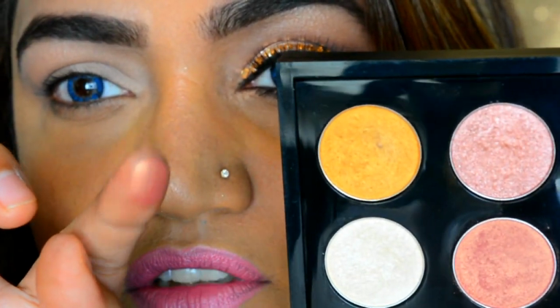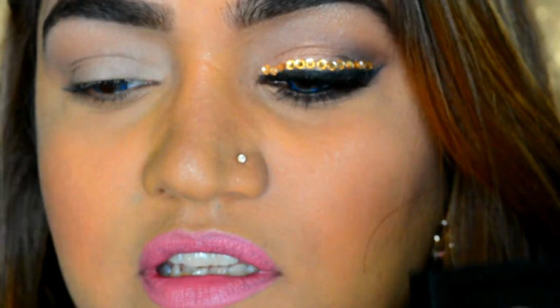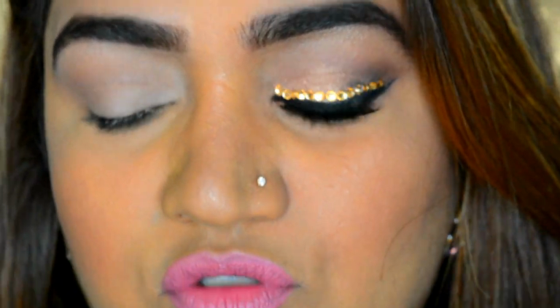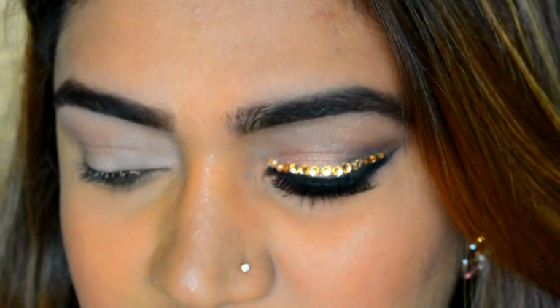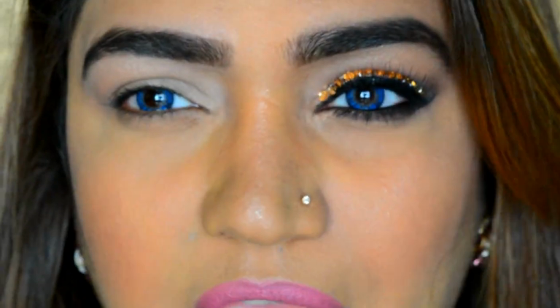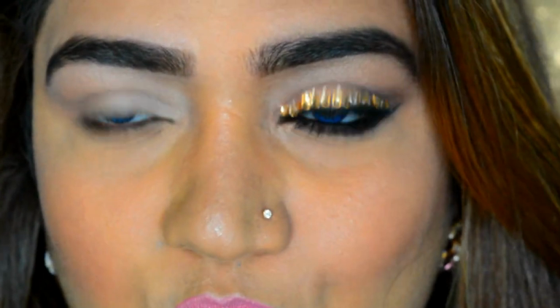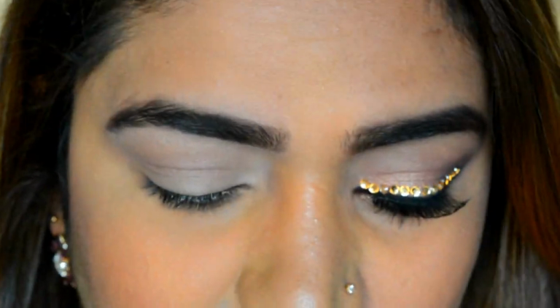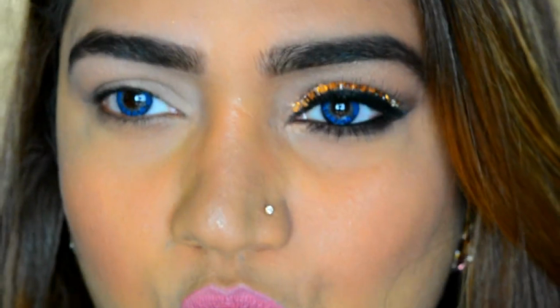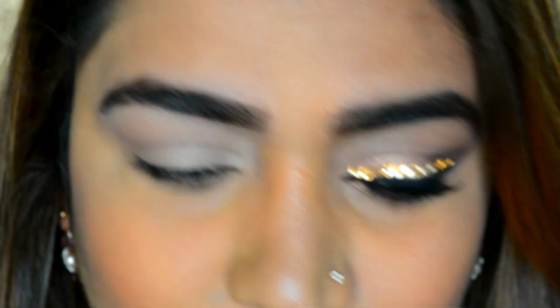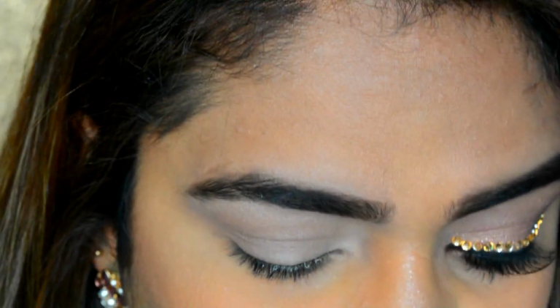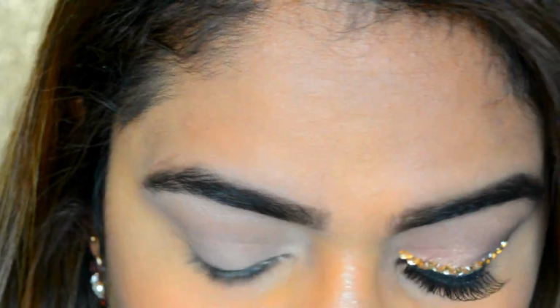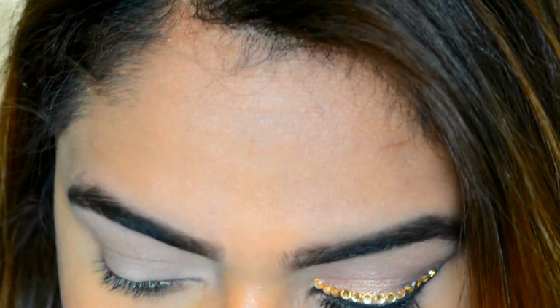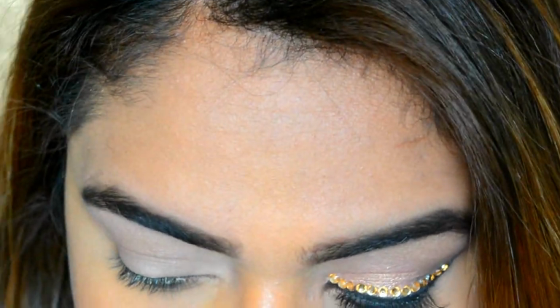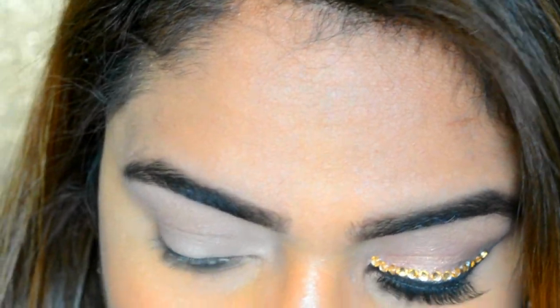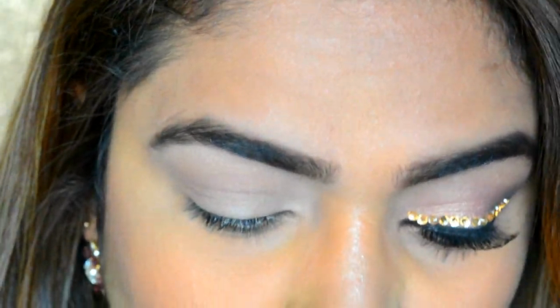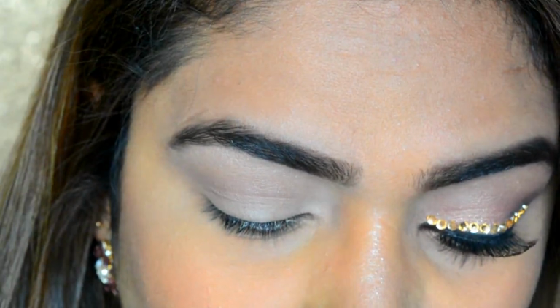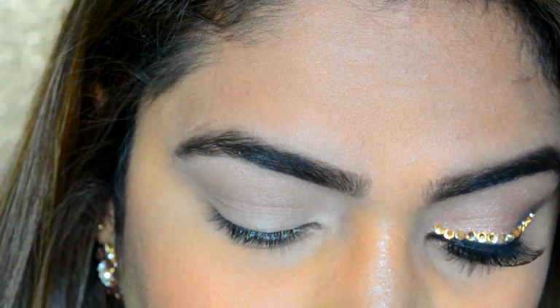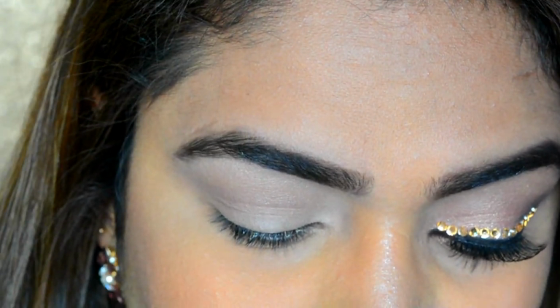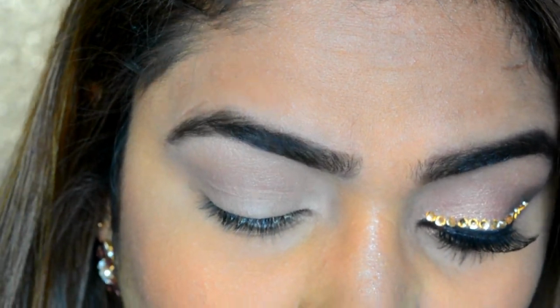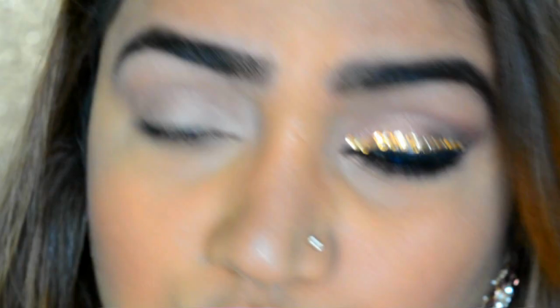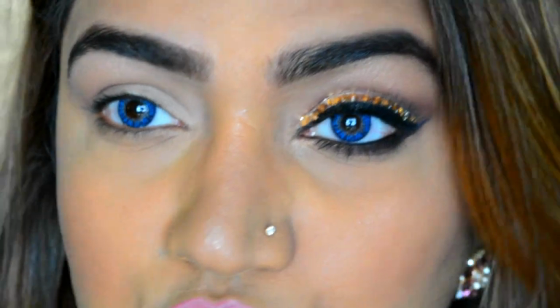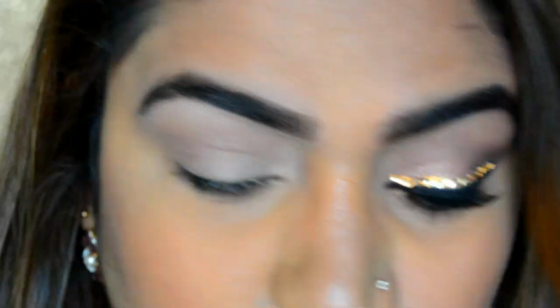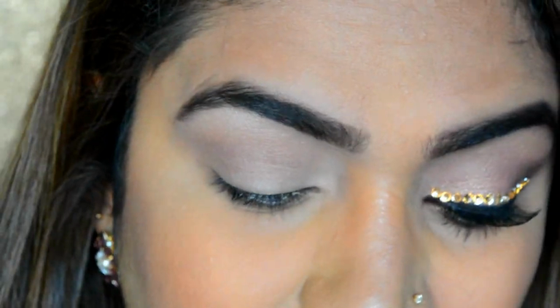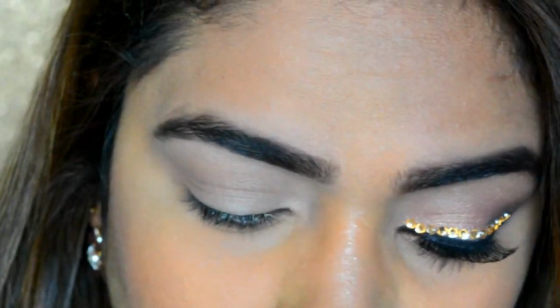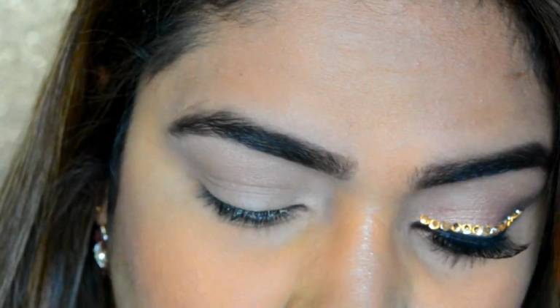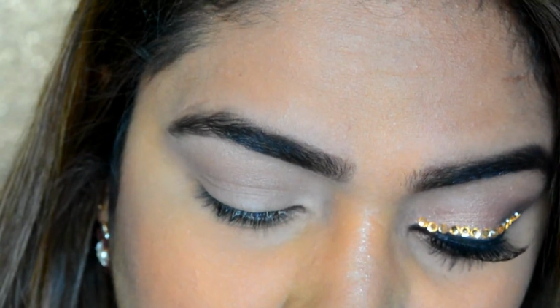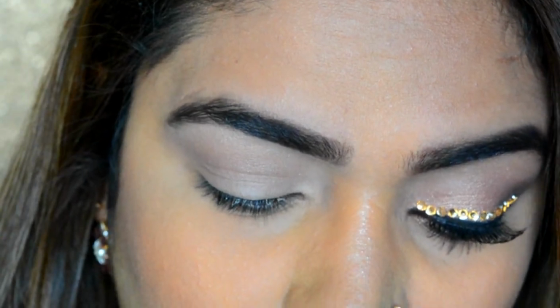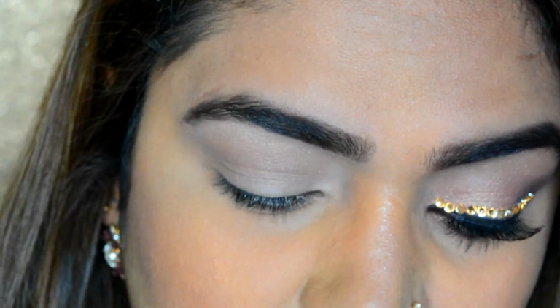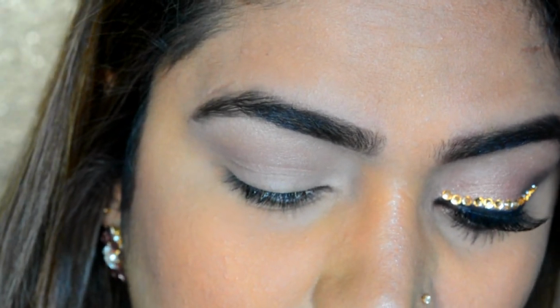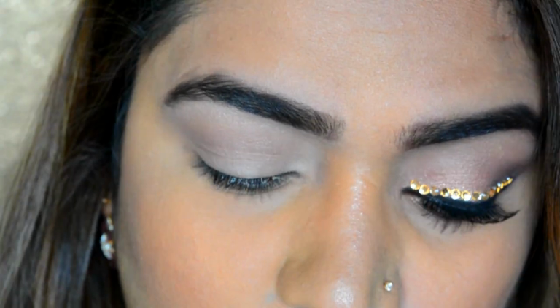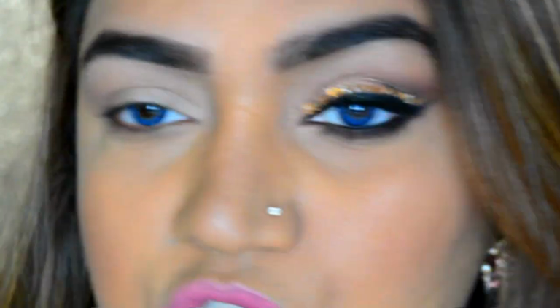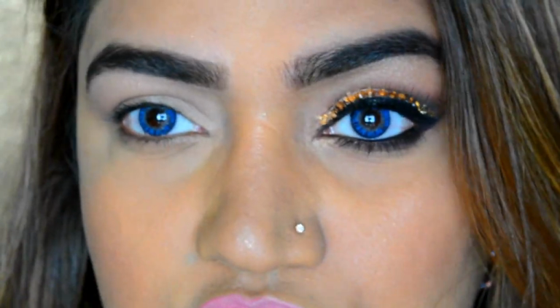Expensive Pink is like pink and gold — it reflects both, it's duochrome. I'm going to put this over my lid. You can use gold or any color that works with your outfit, and you can always switch out the stones to match.